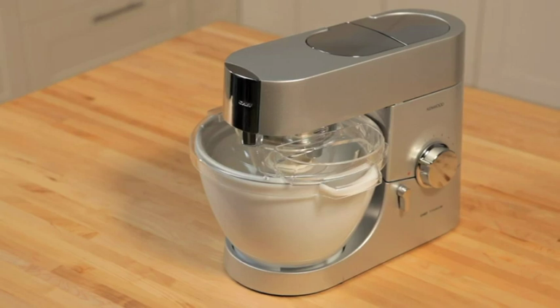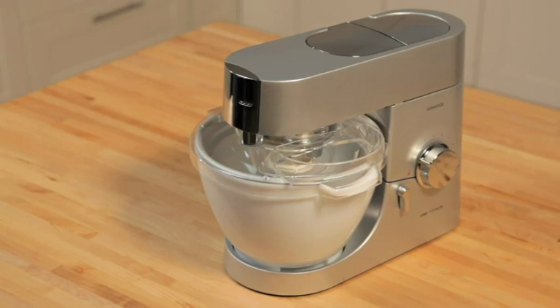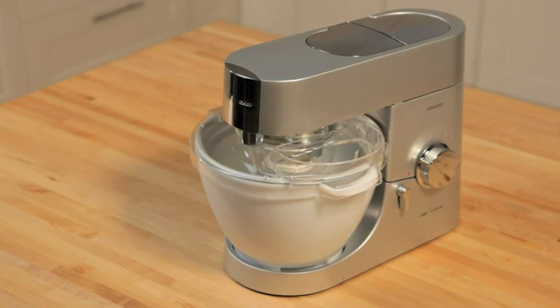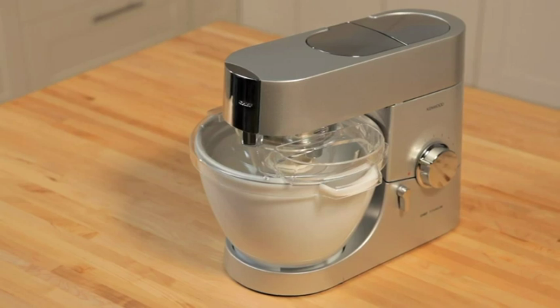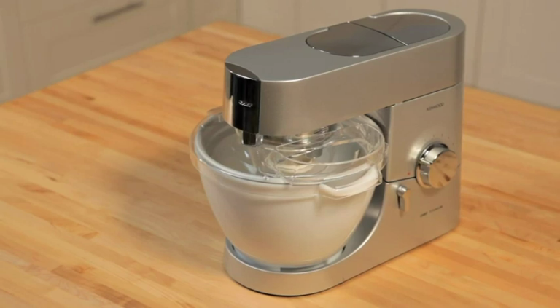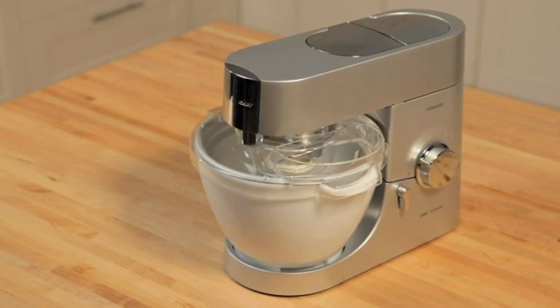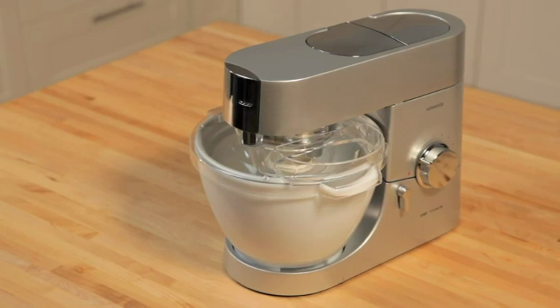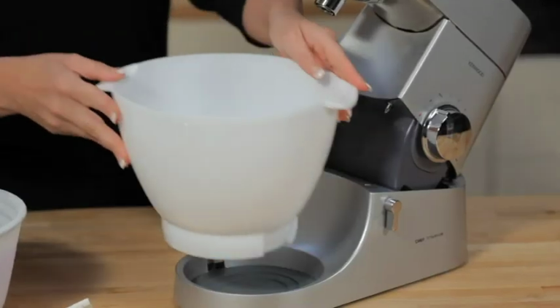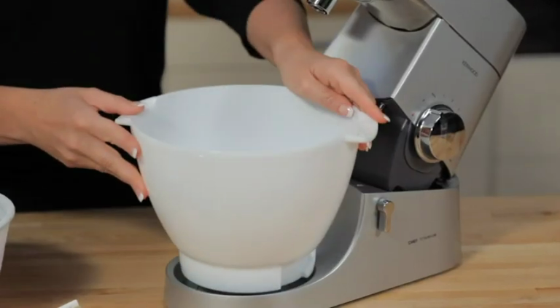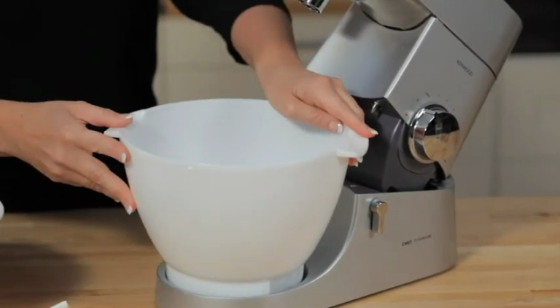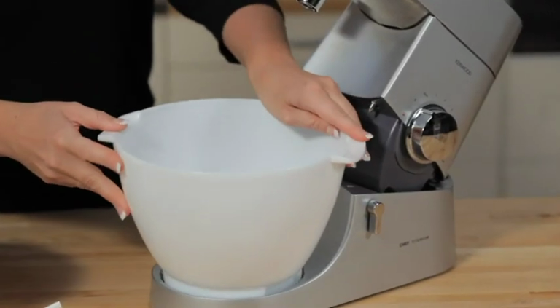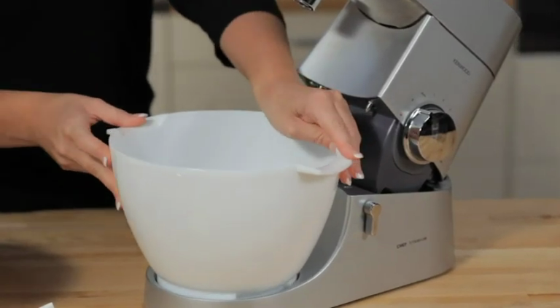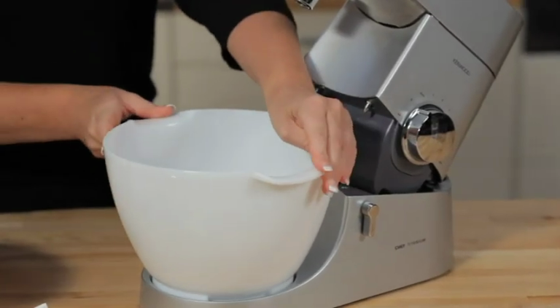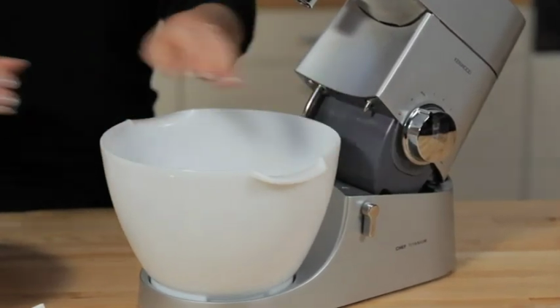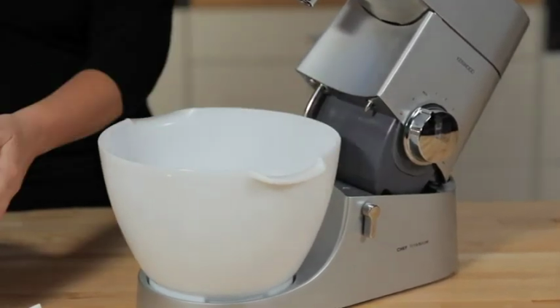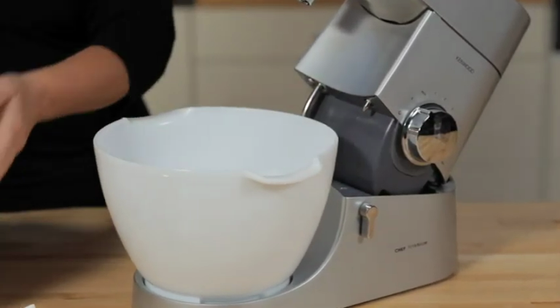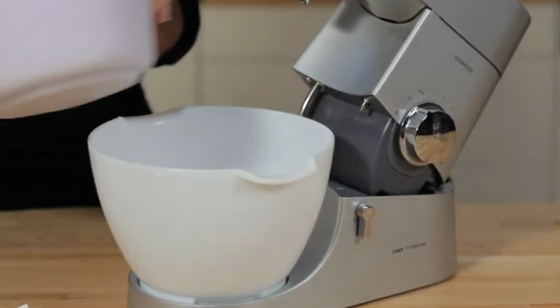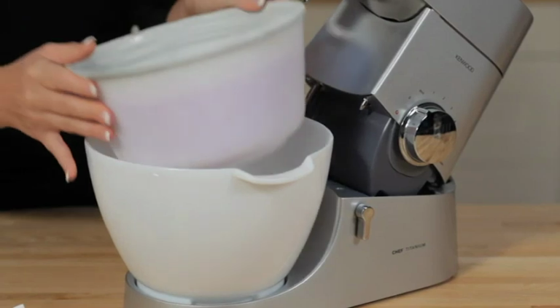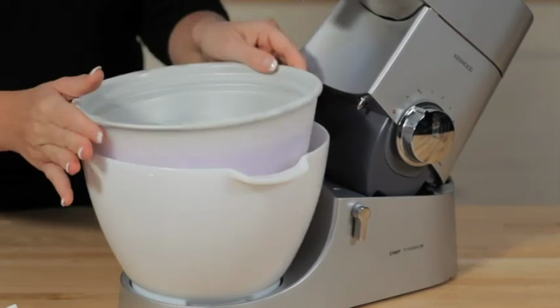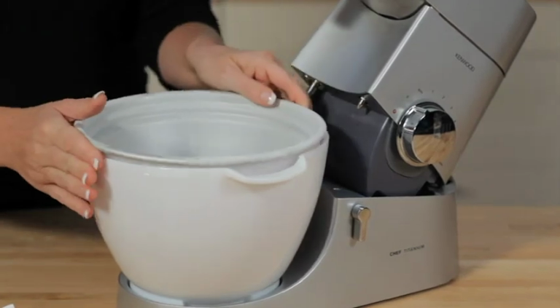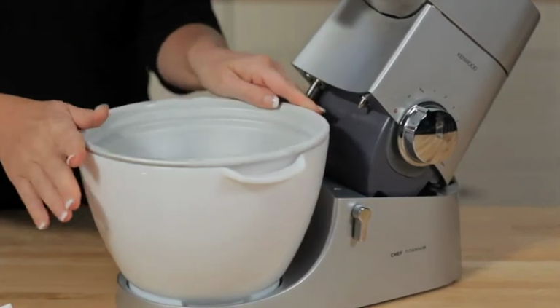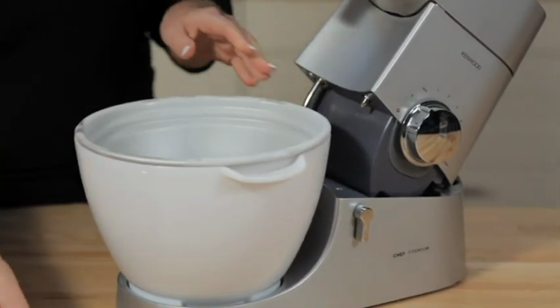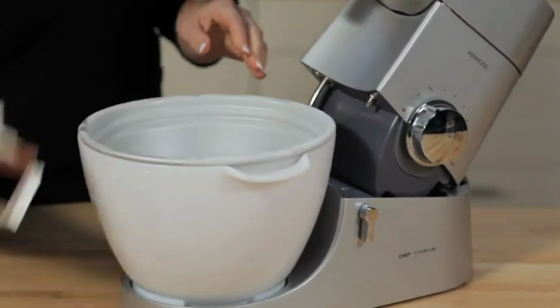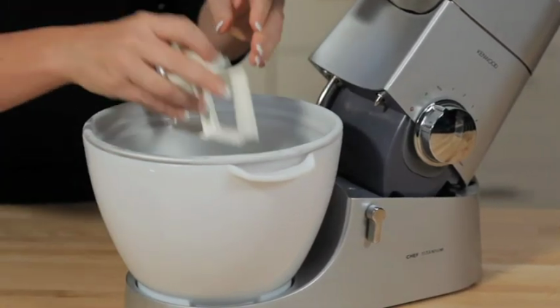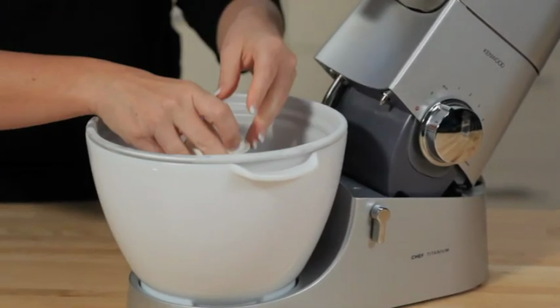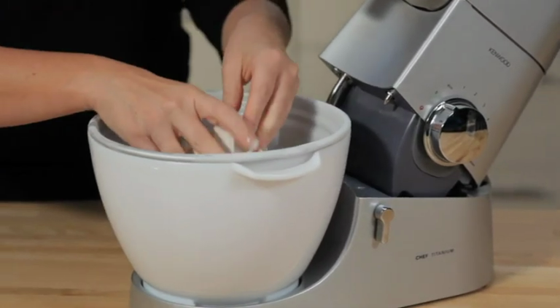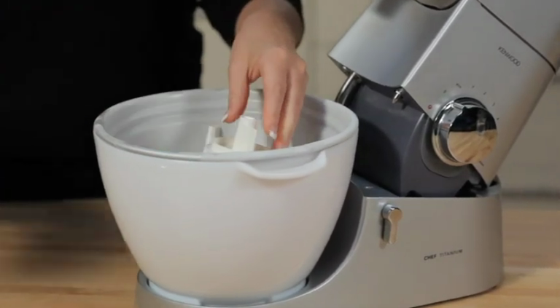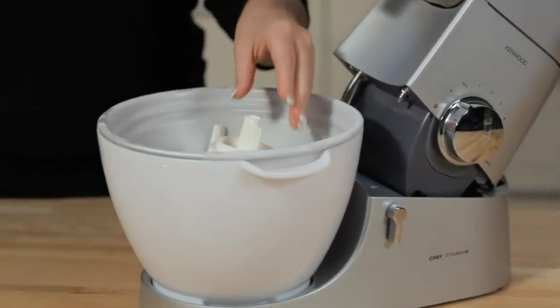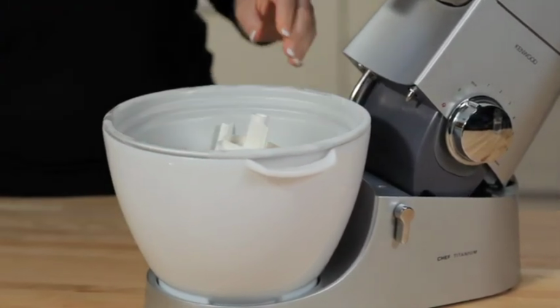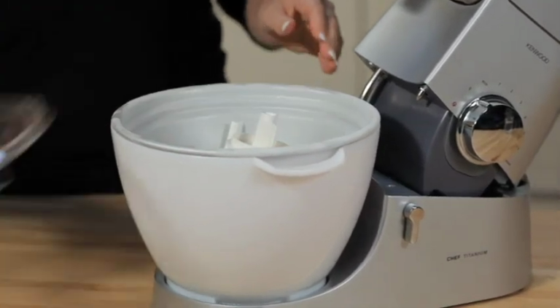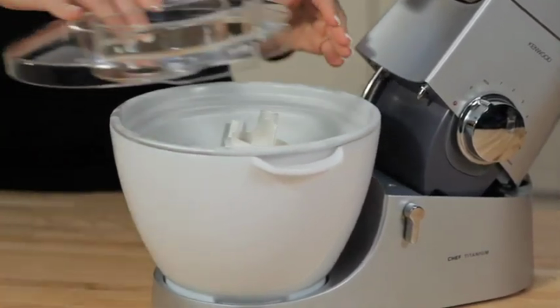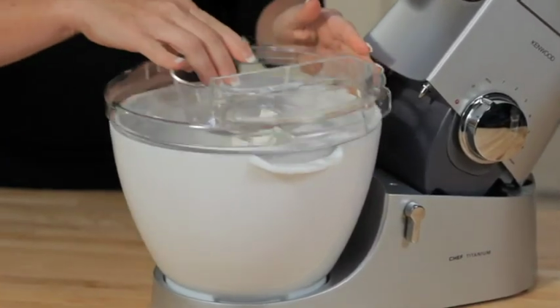Ice Cream Maker. There's nothing like homemade ice cream, and the Kenwood Ice Cream Maker enables you to make delicious ice cream in your own kitchen.